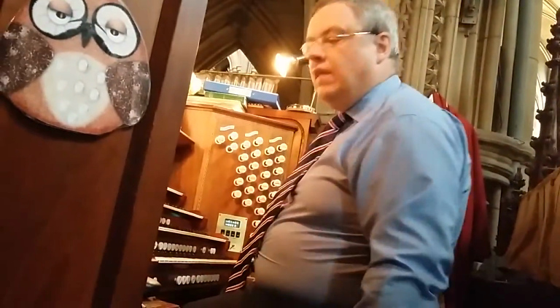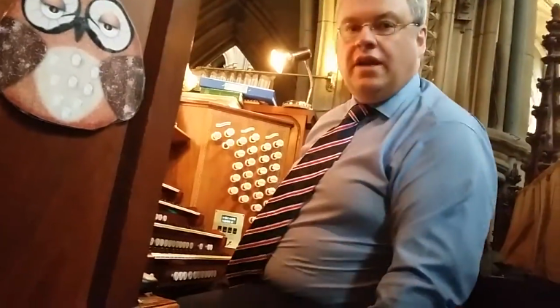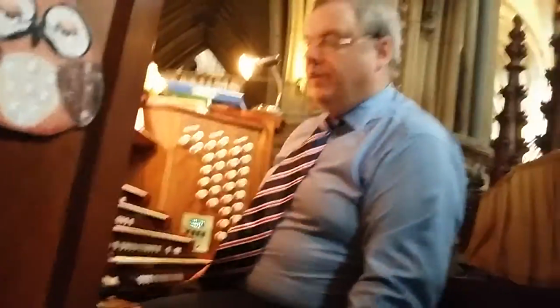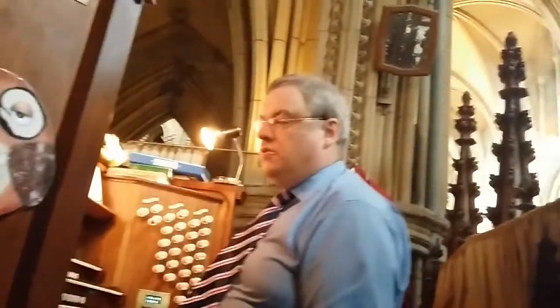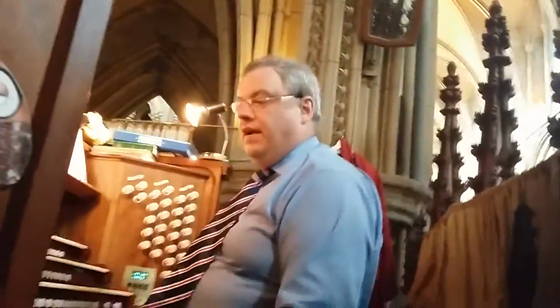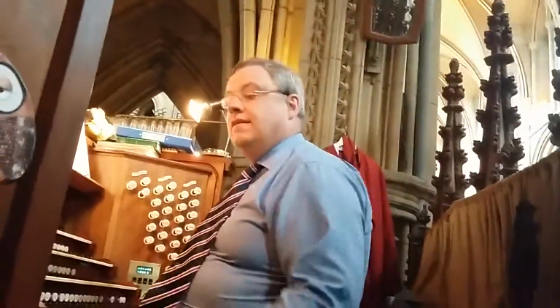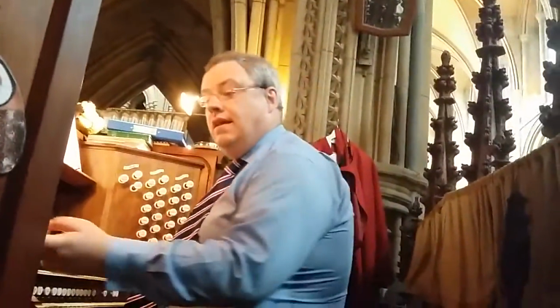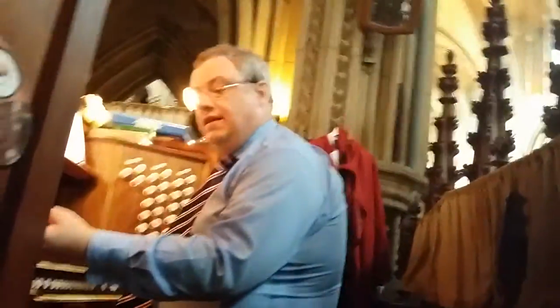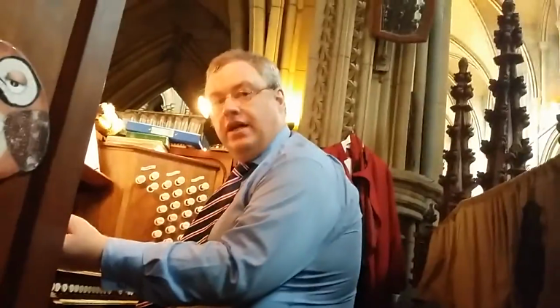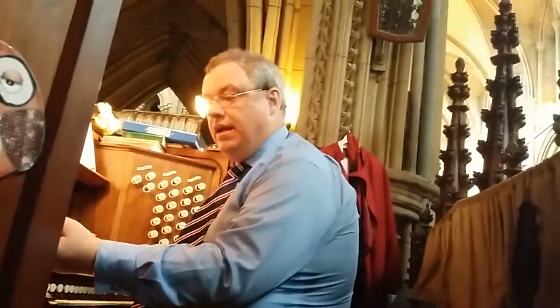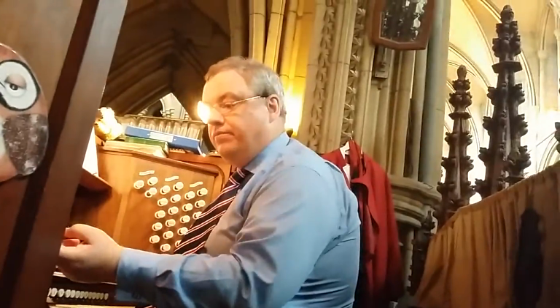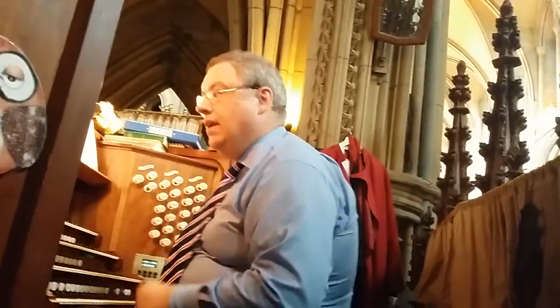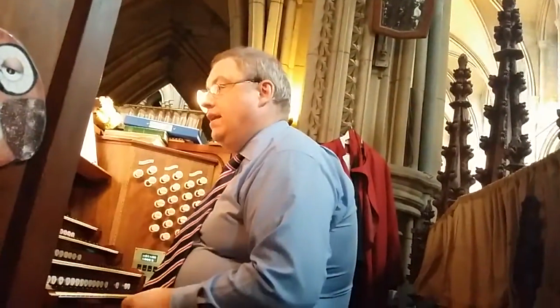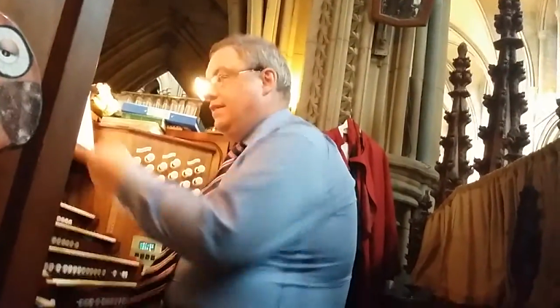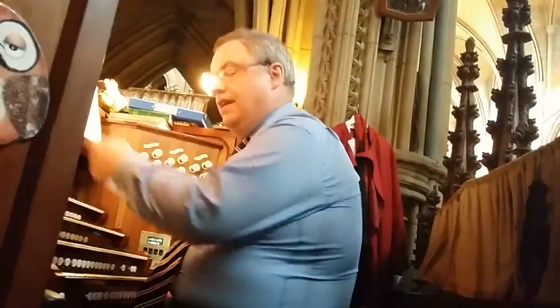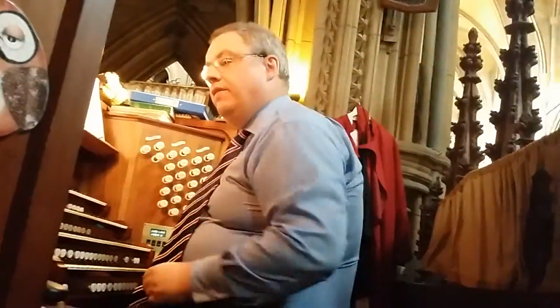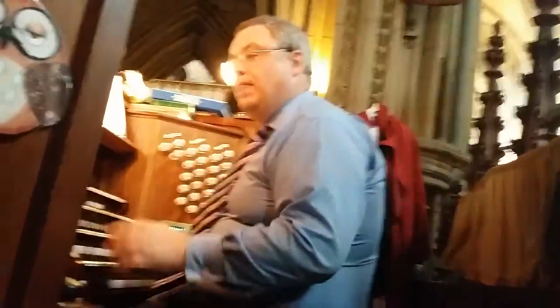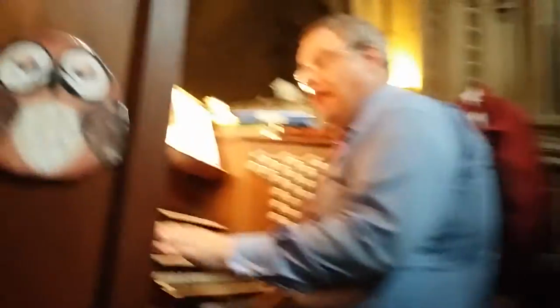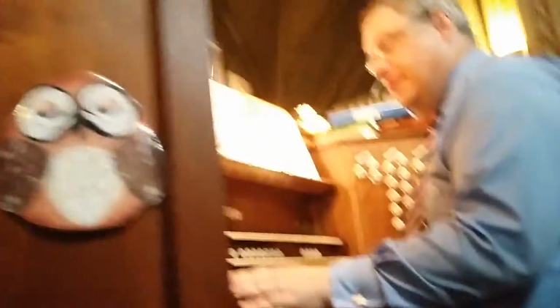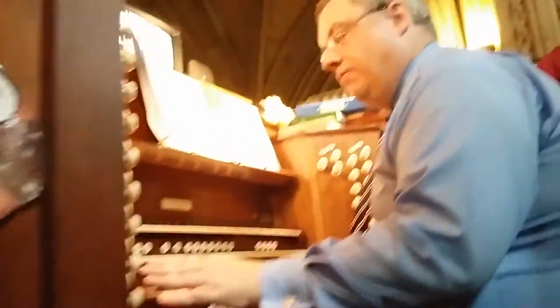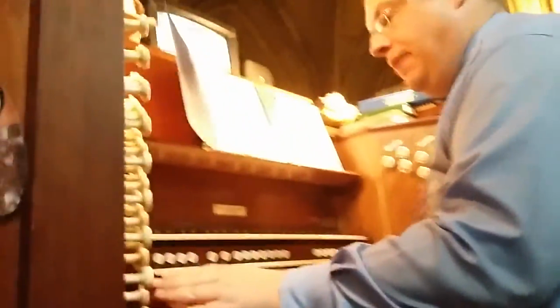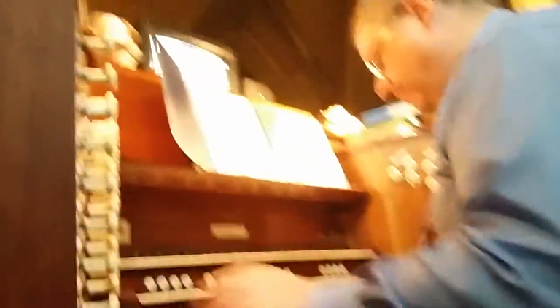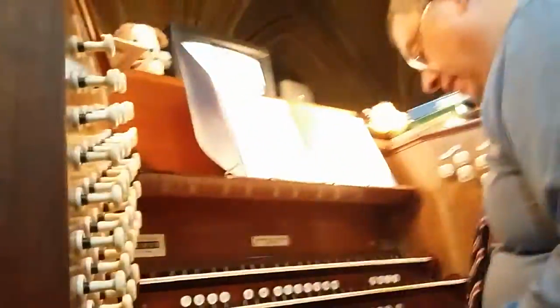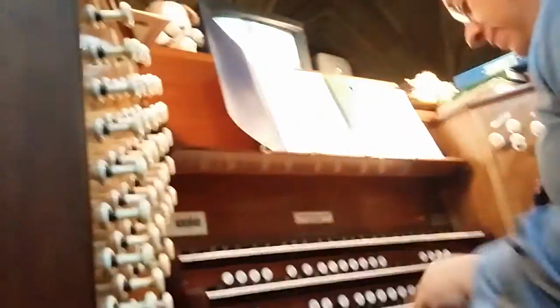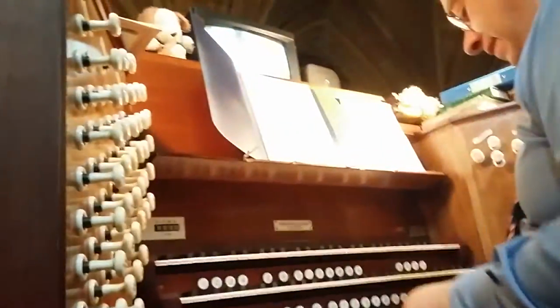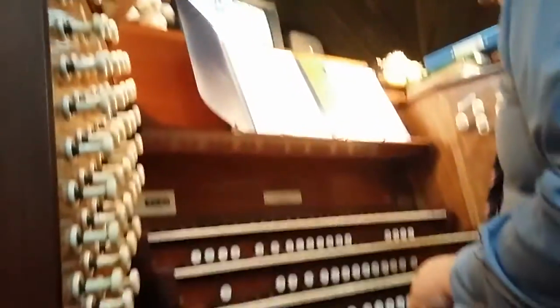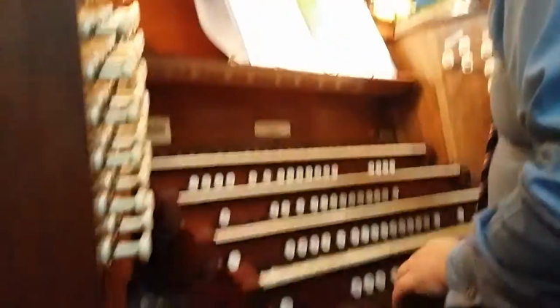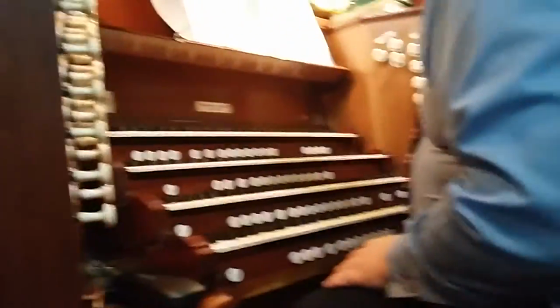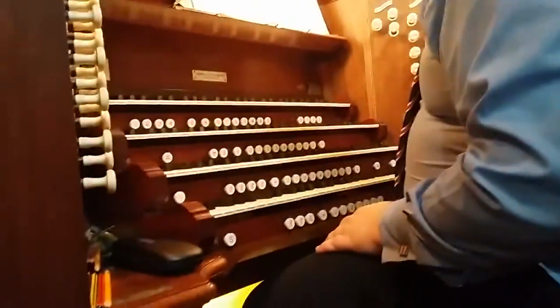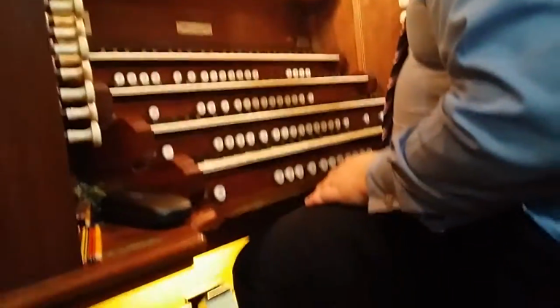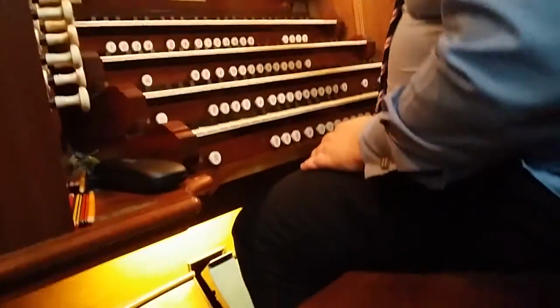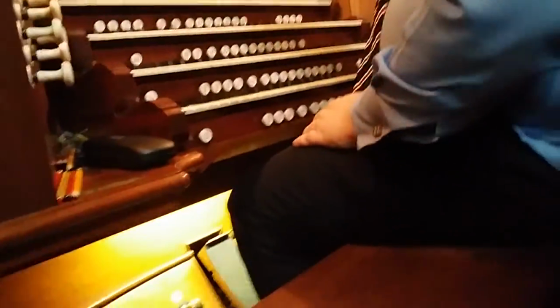This organ has a very unusual device, in that it has divided pedal. The lights here come on, and you can play a complement in the left foot and a tune in the right.